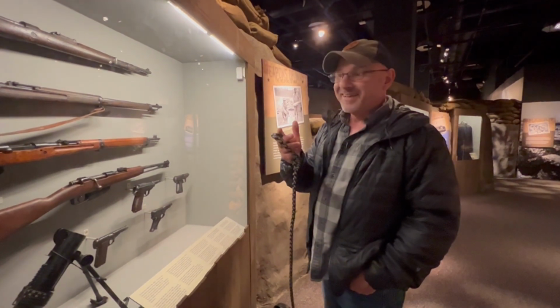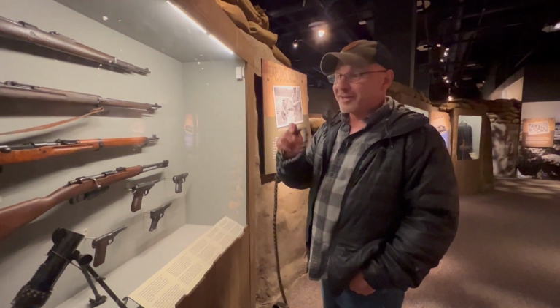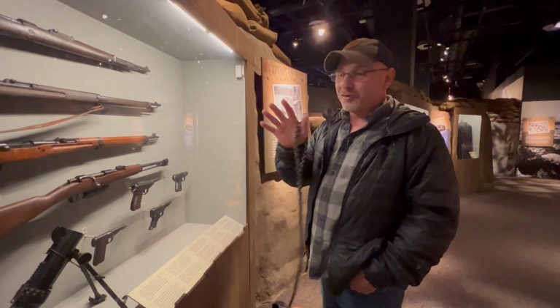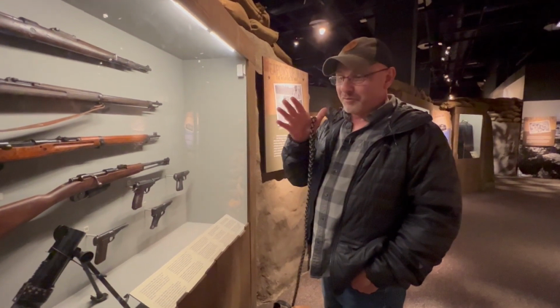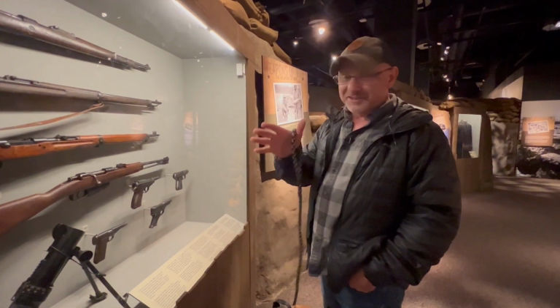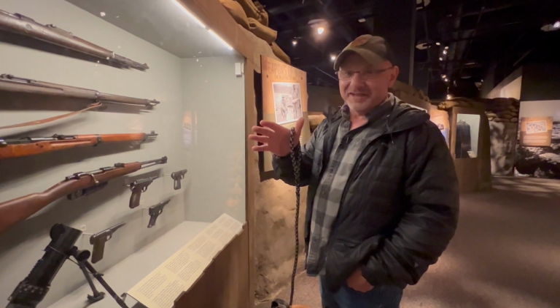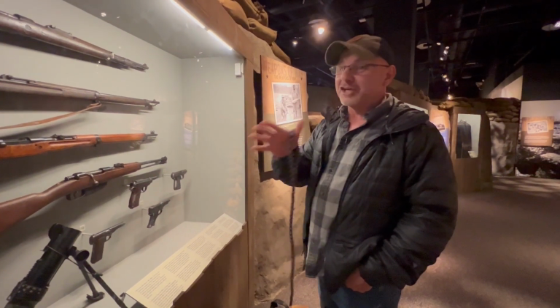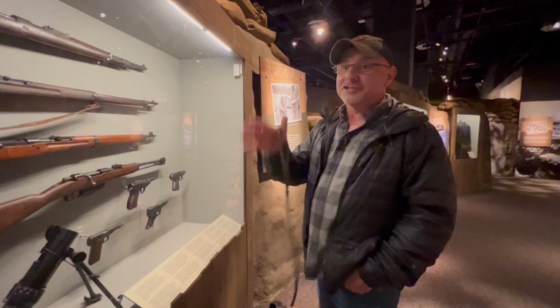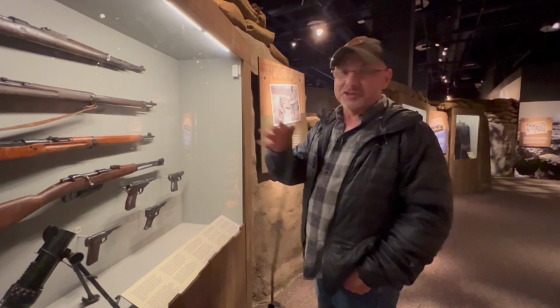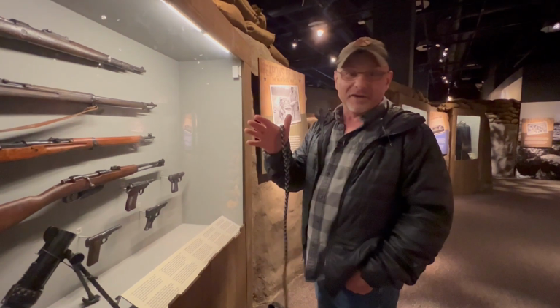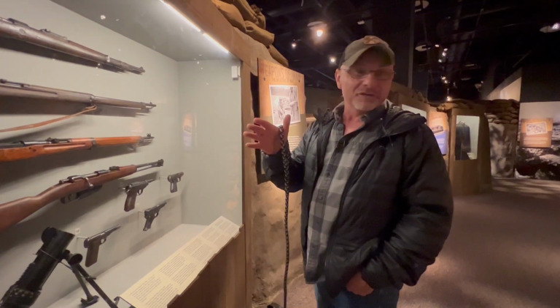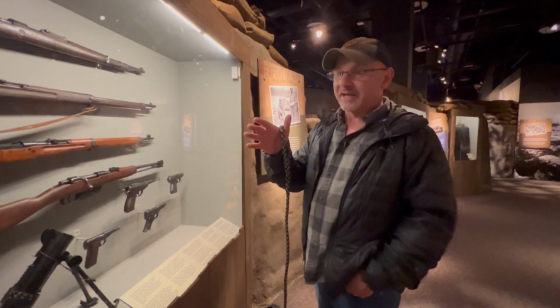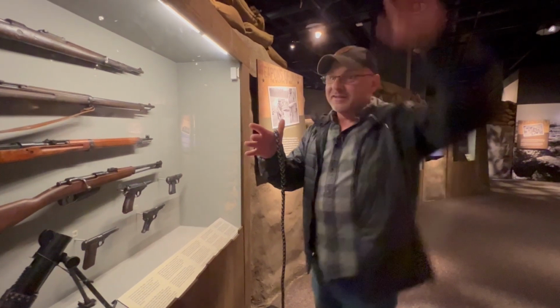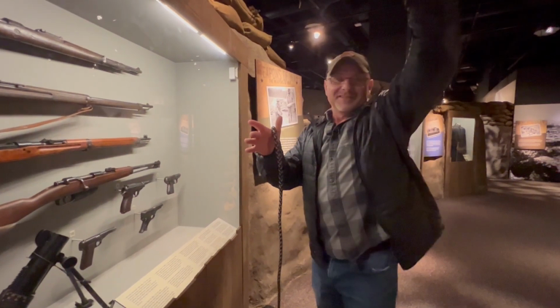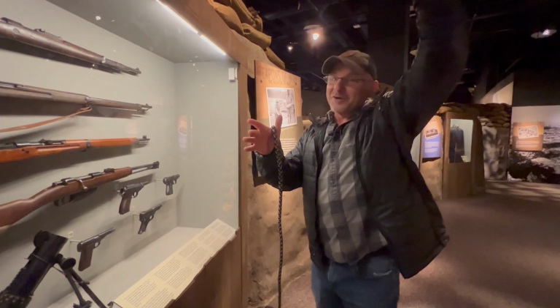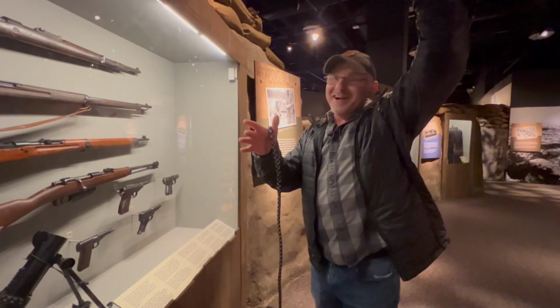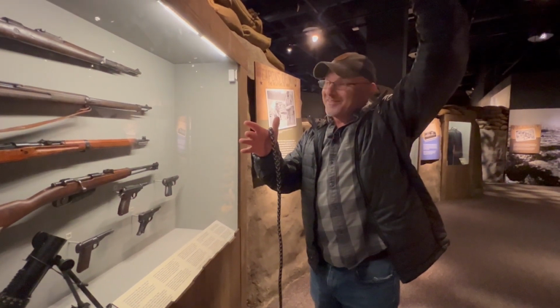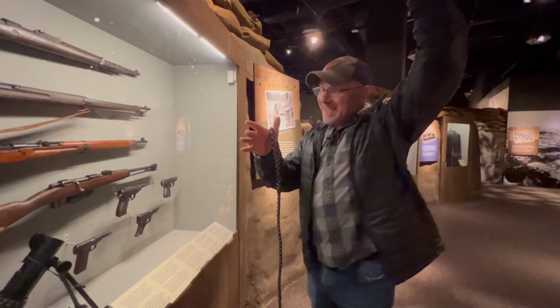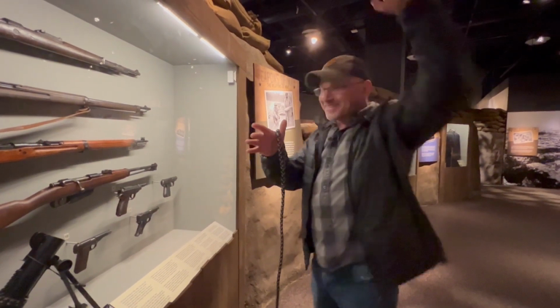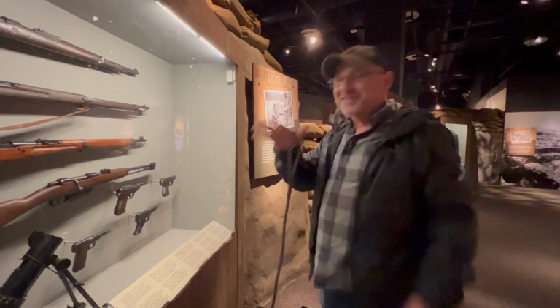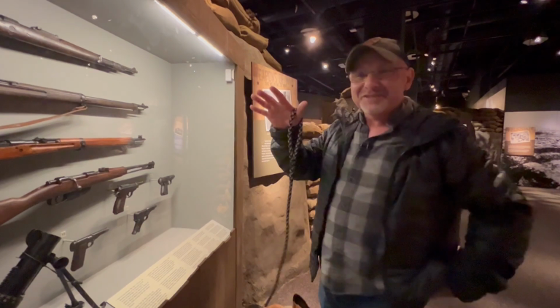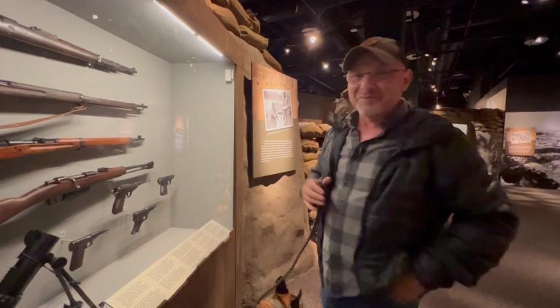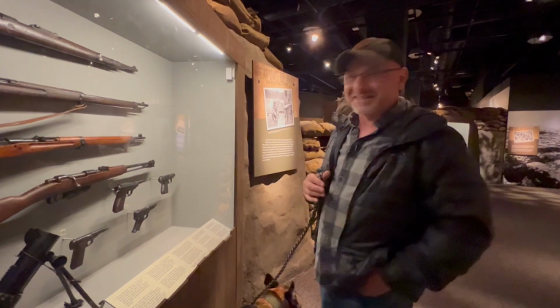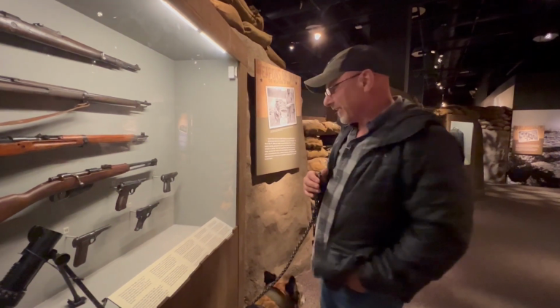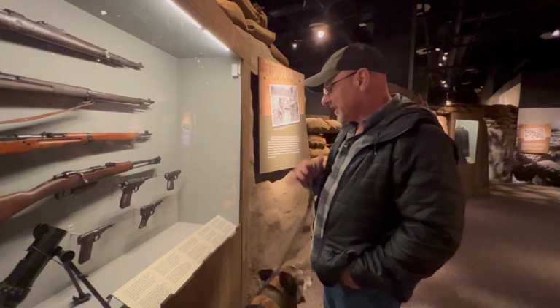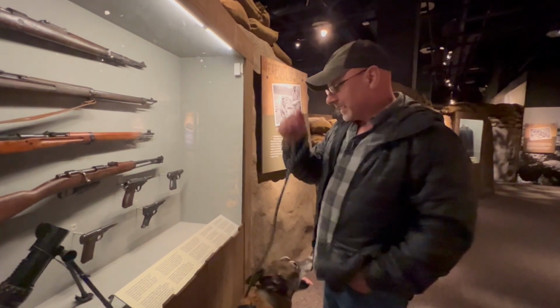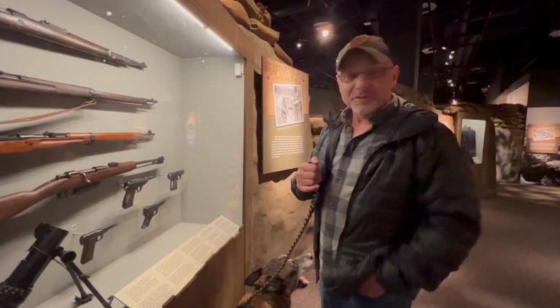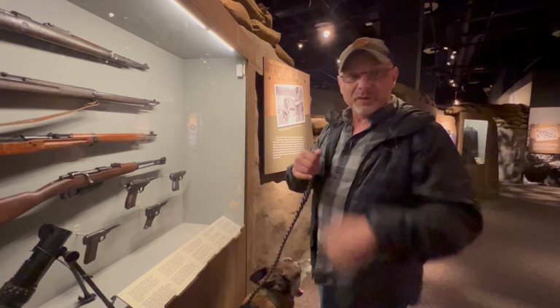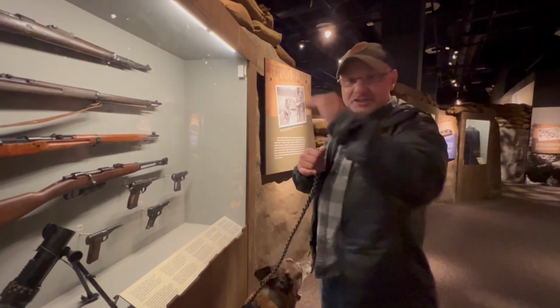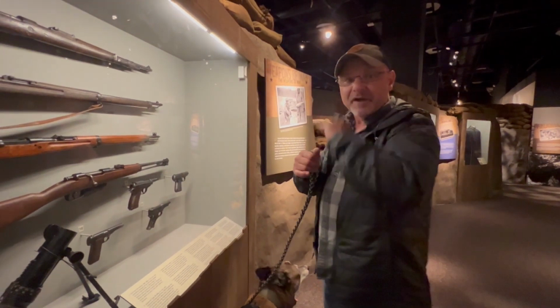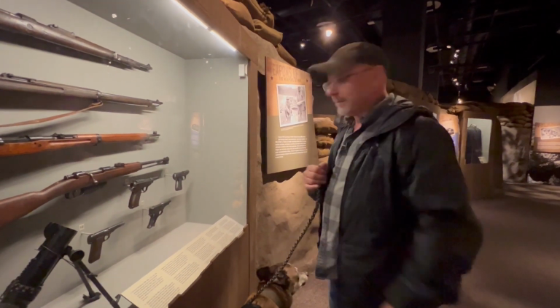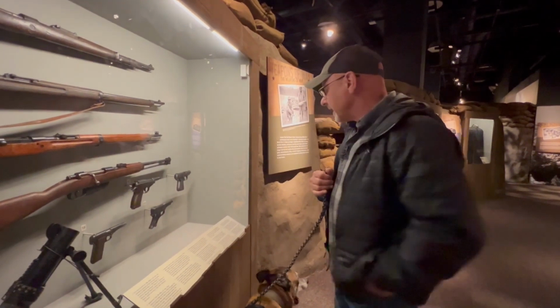If you negligently discharge, you're kicked out of the course. I was like, something's wrong with this gun — it wasn't me, I swear. That's why you always keep the gun pointed in a safe direction. The sear was broken on it — it just kept firing. Emptied the whole mag.